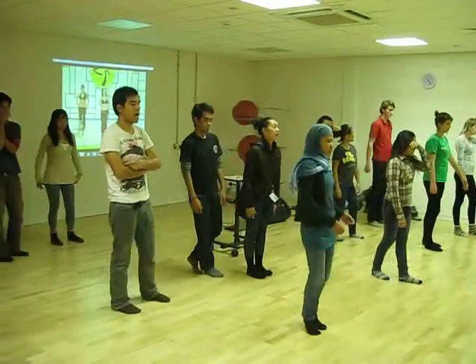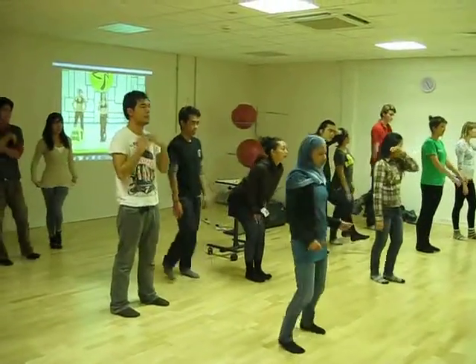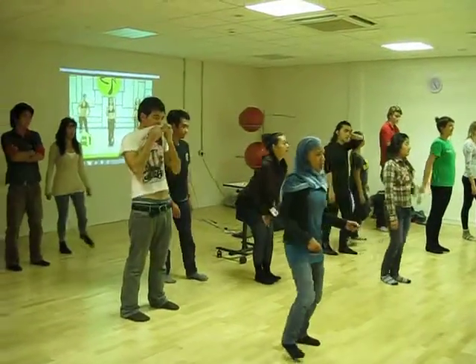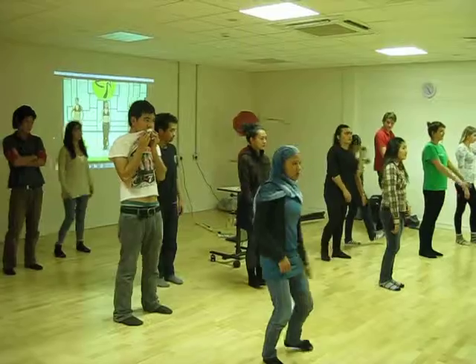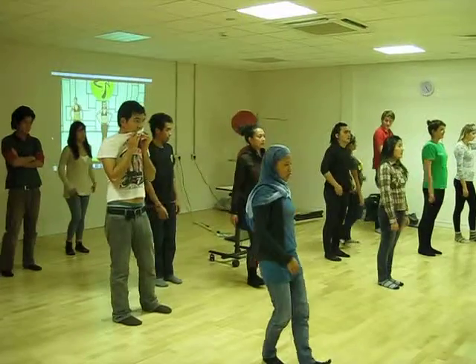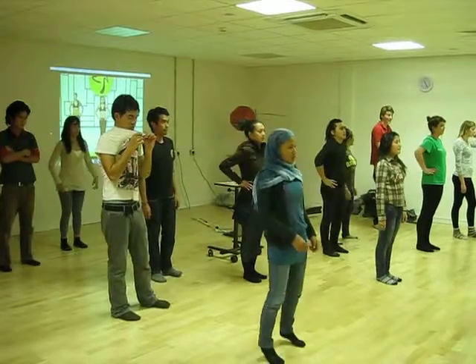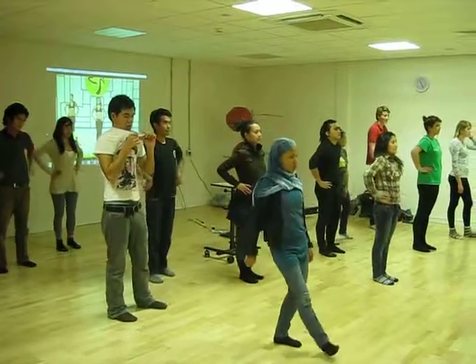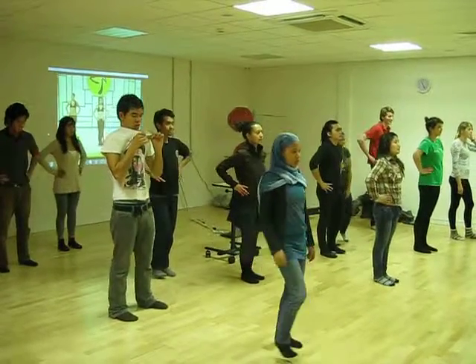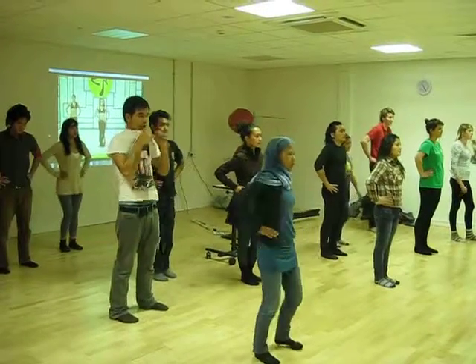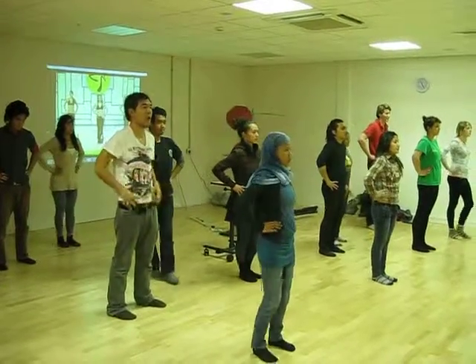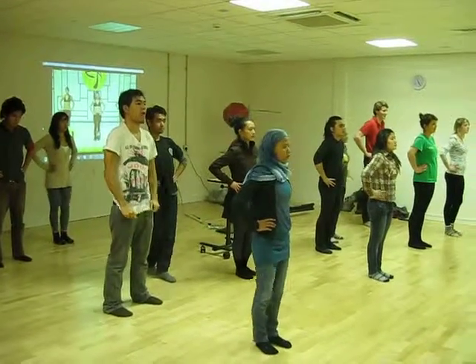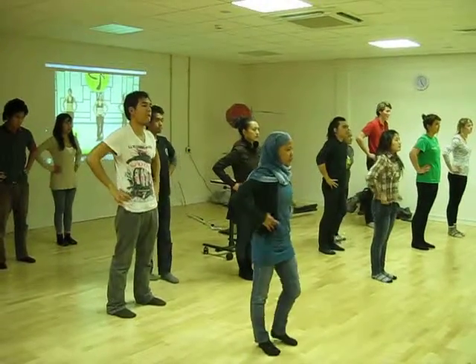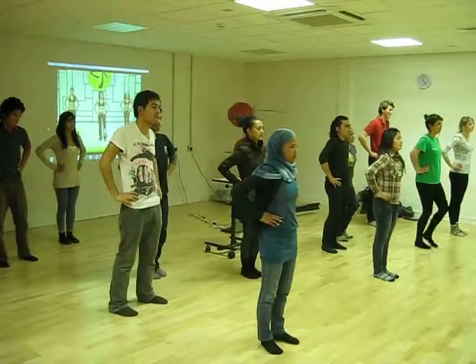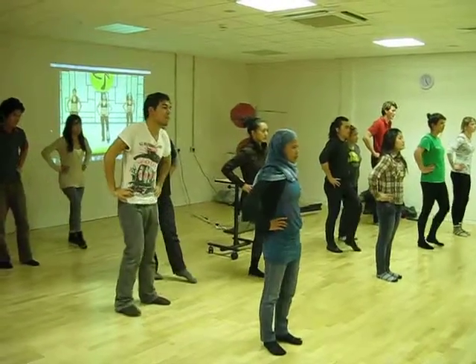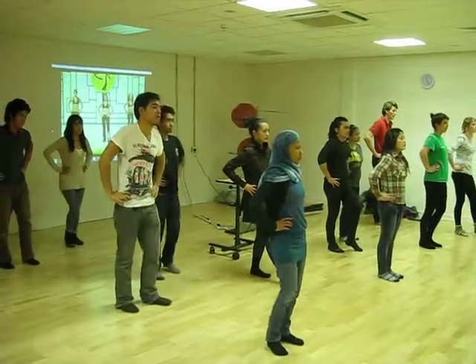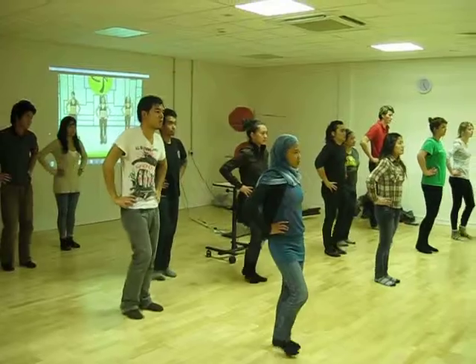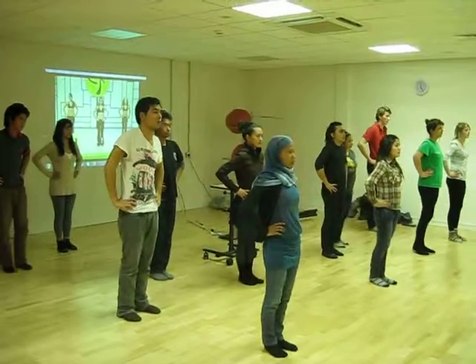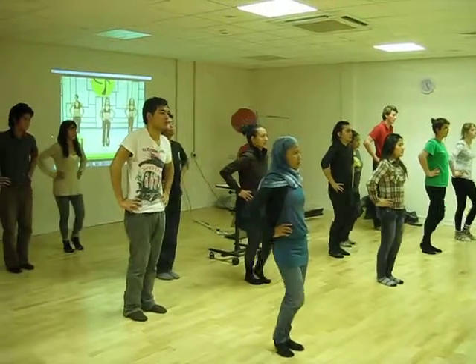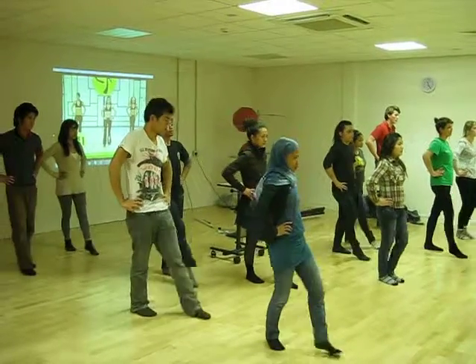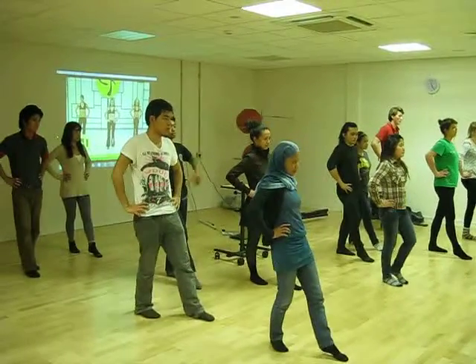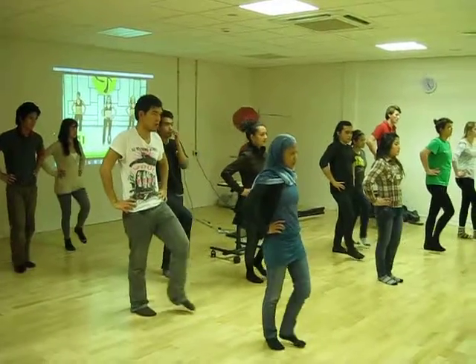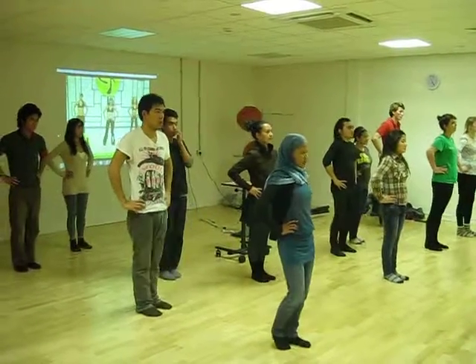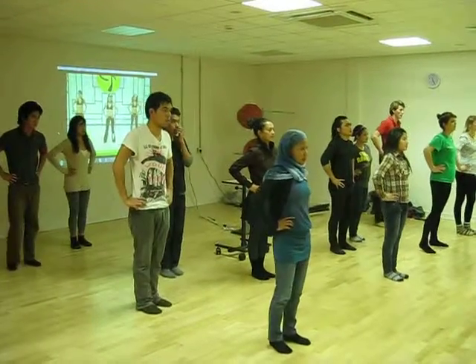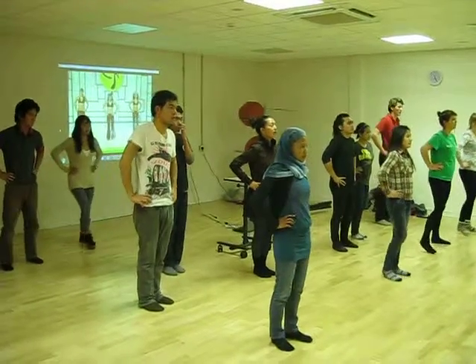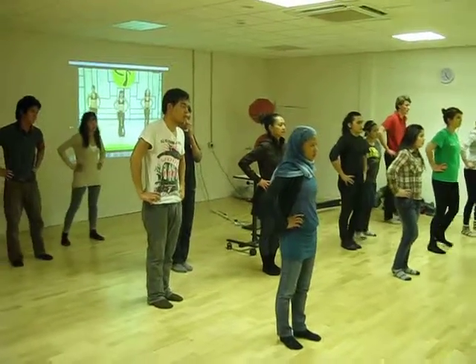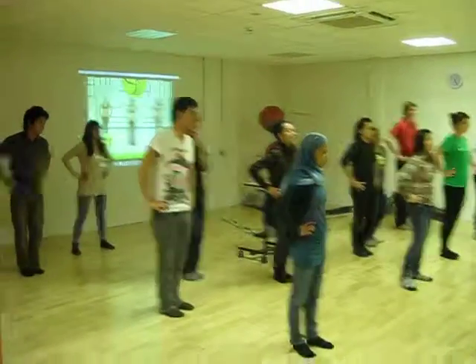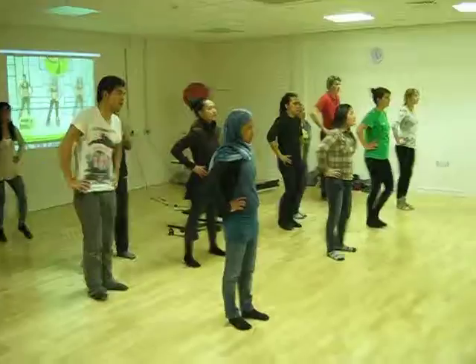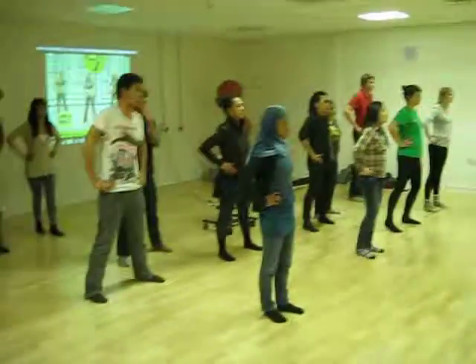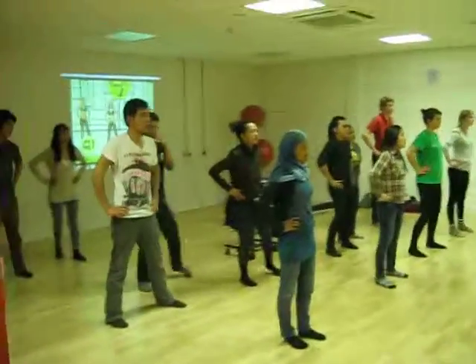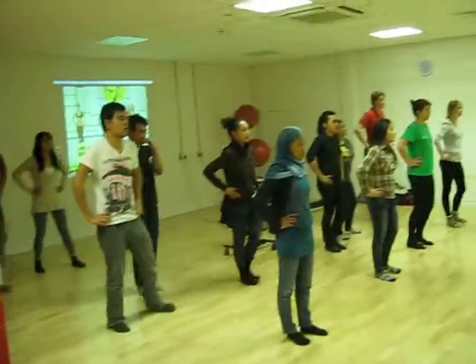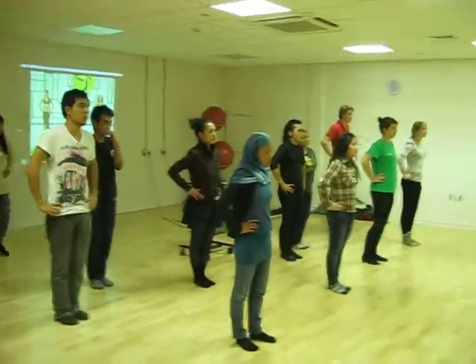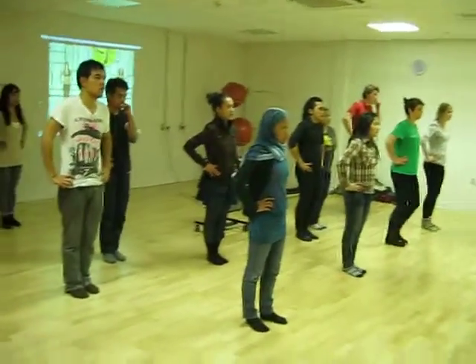Easy beat one, starting with your hands on your hips, and we're going to tap. Ready? Here we go. Tap, step. Tap, step out. And one, two, three.